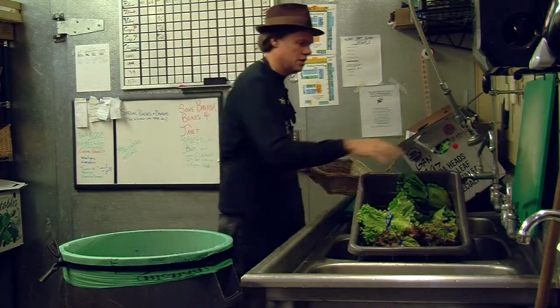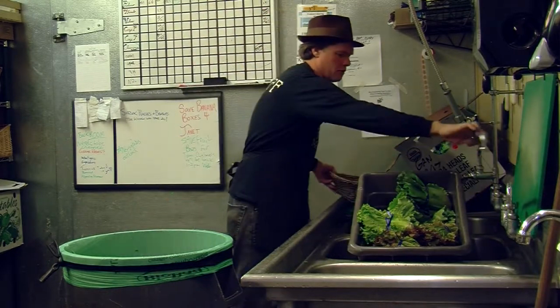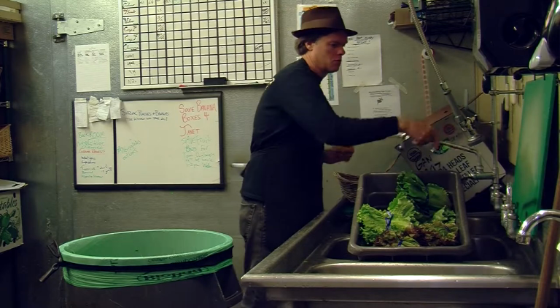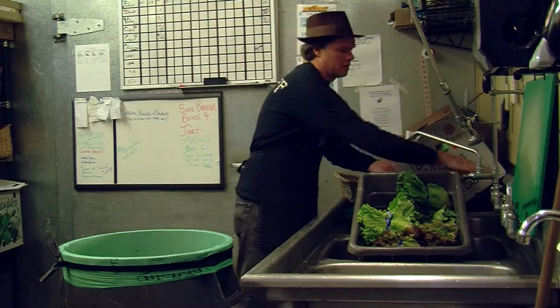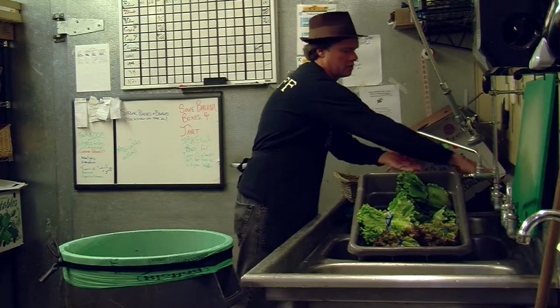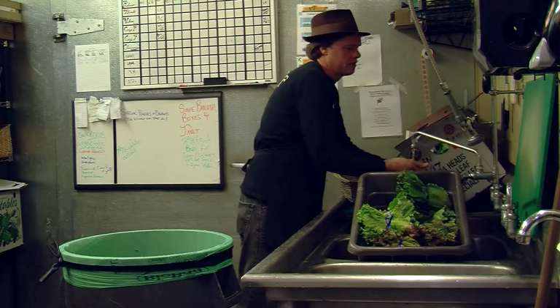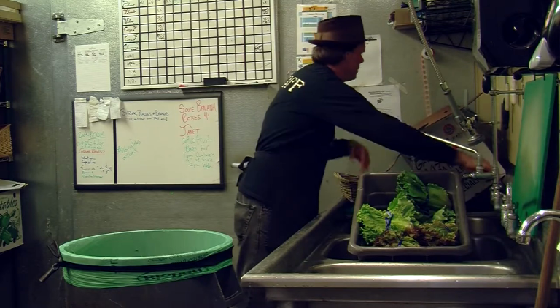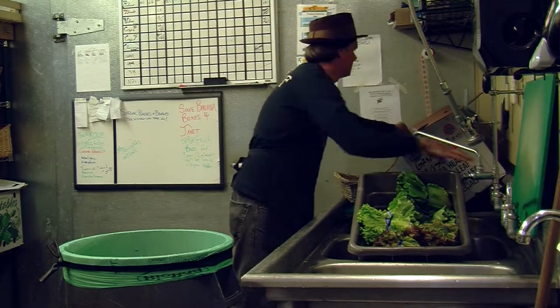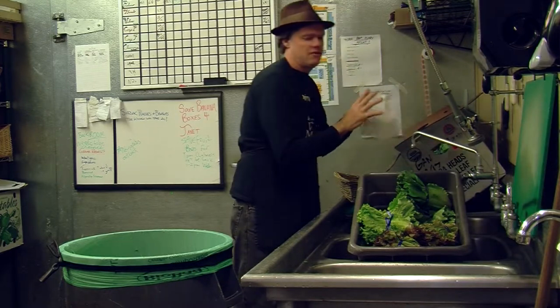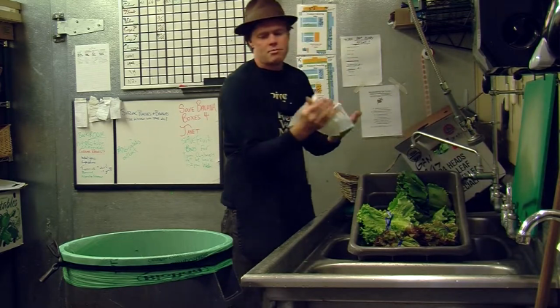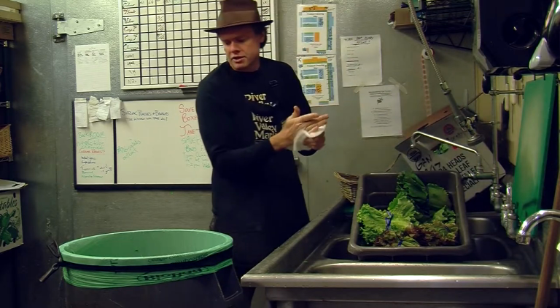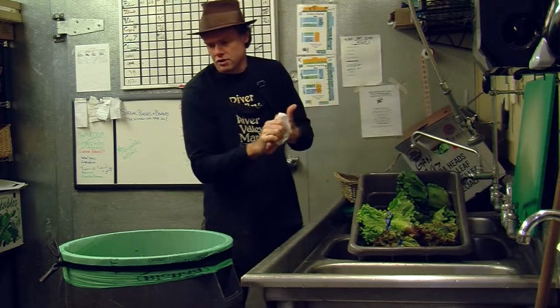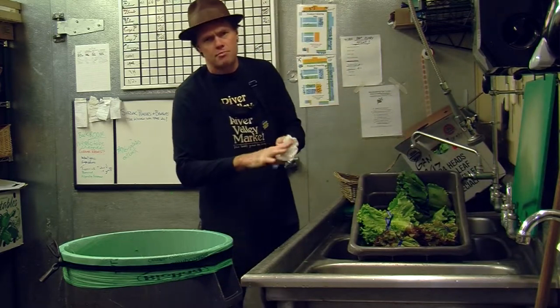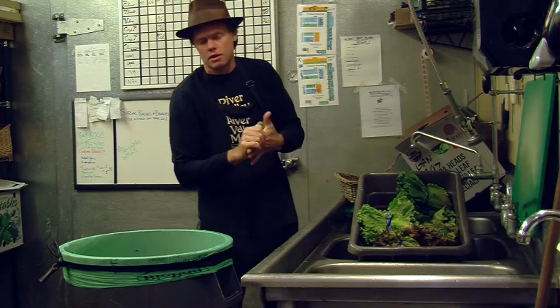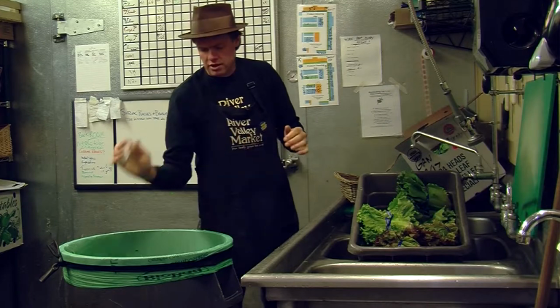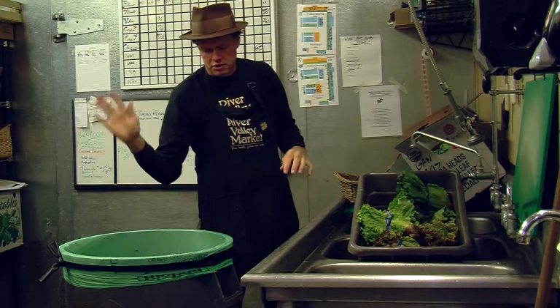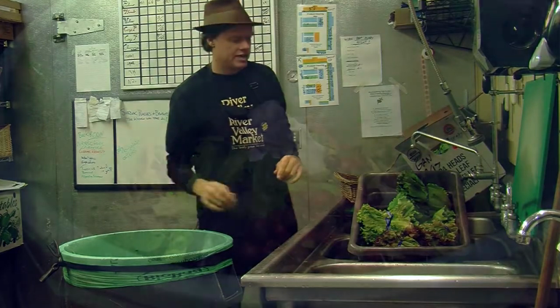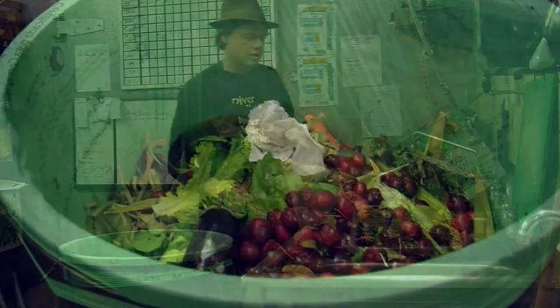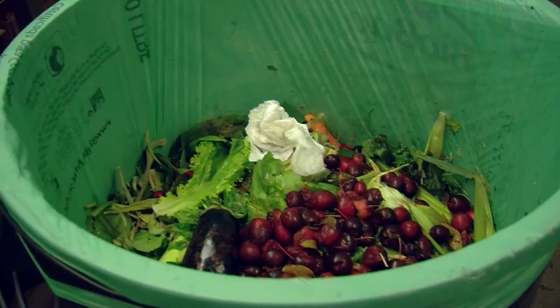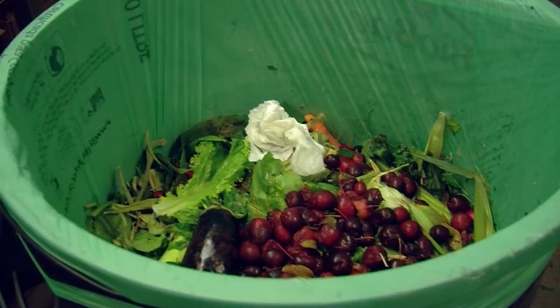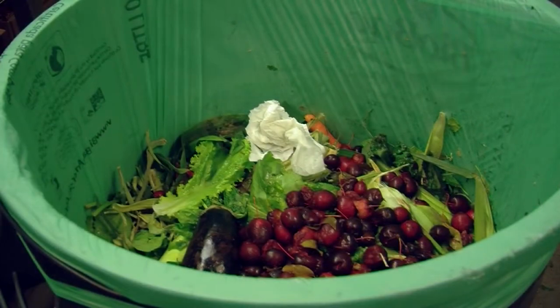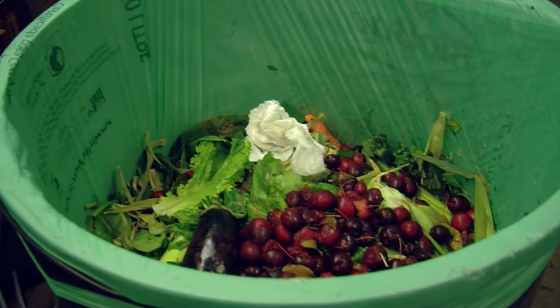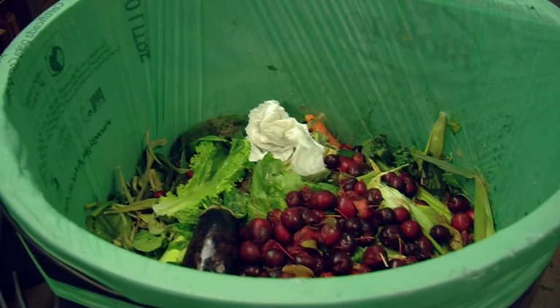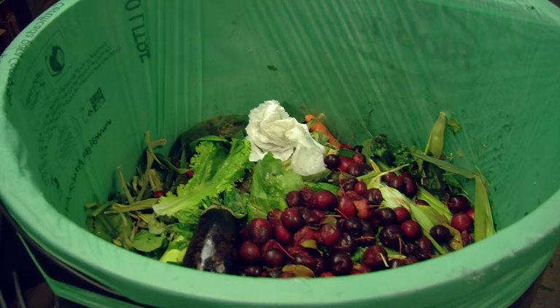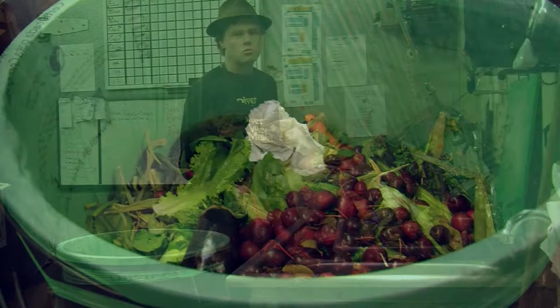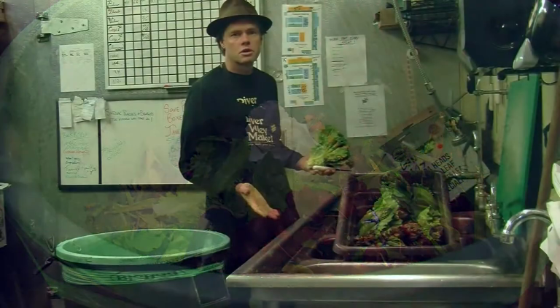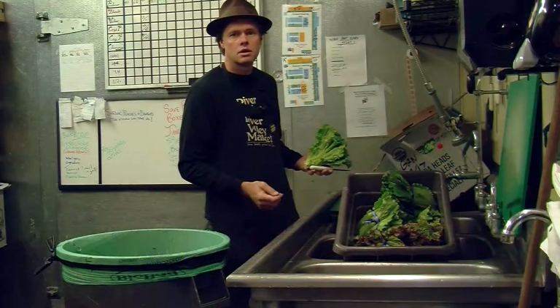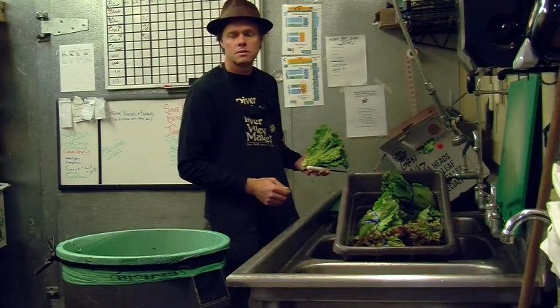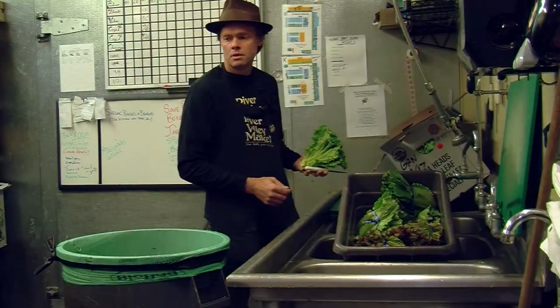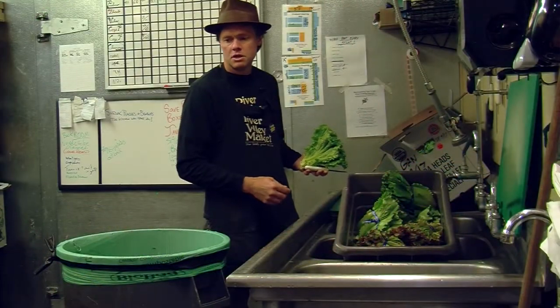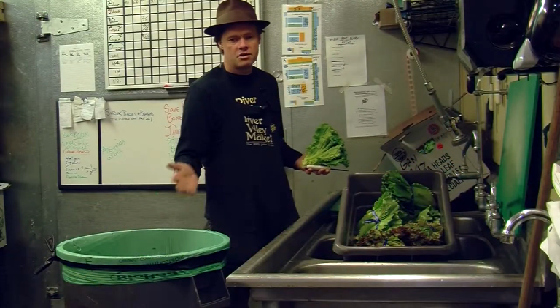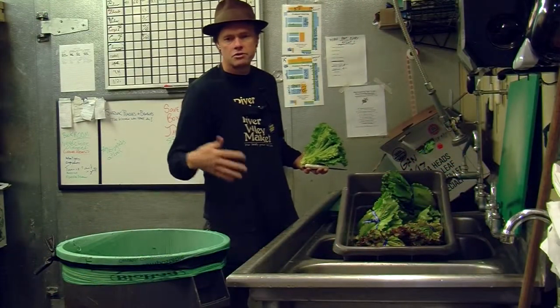Even if we're washing our hands or whatever, even paper products — if it's light paper, that can go right in there. That's all going to break down when they work this out in the field. It doesn't create more work; it's basically part of our routine.